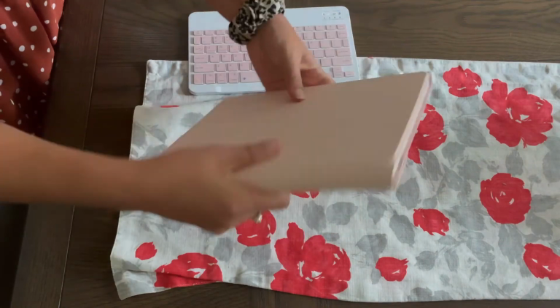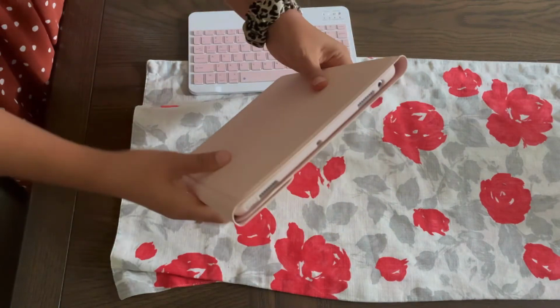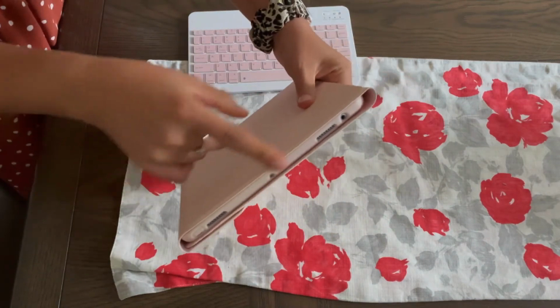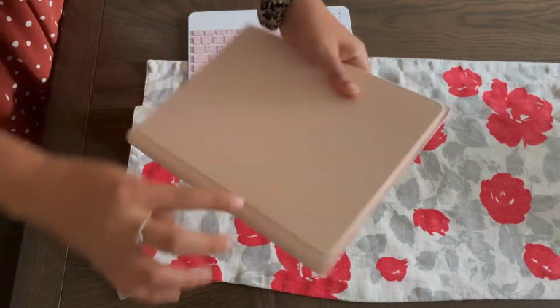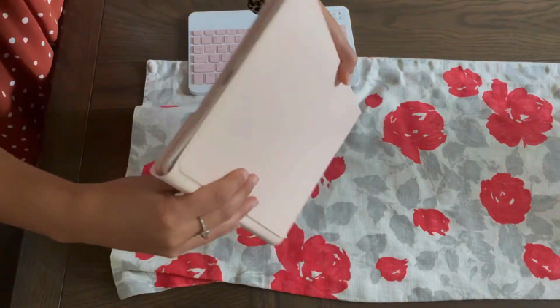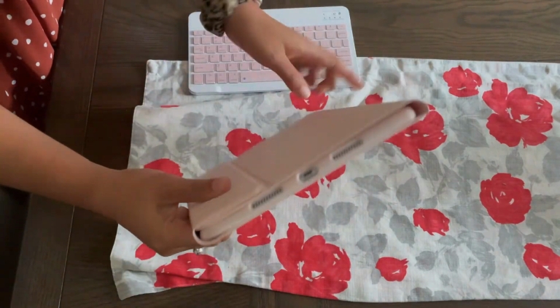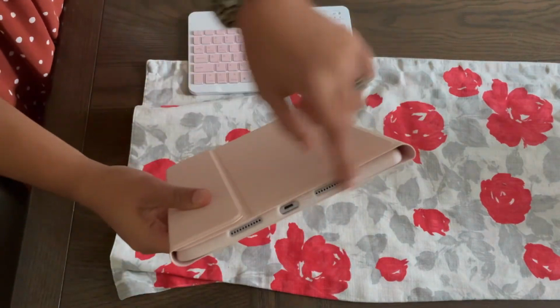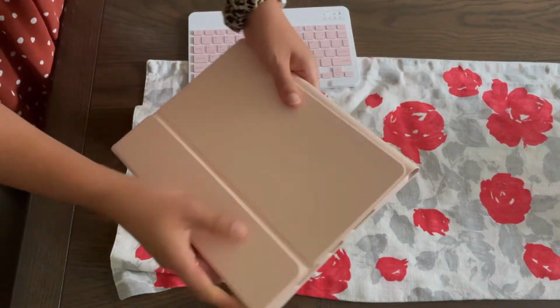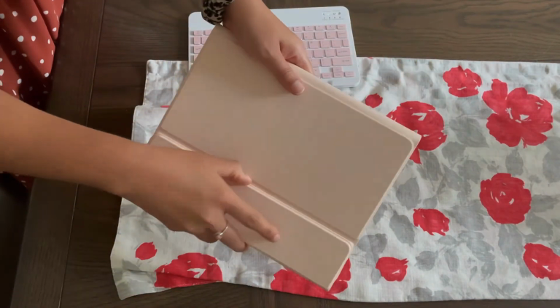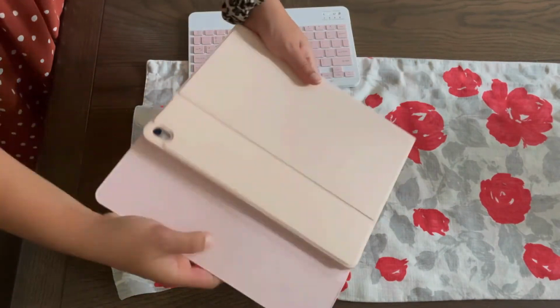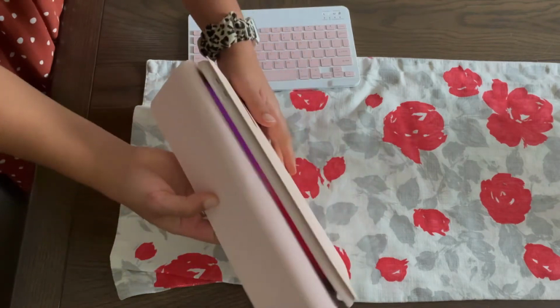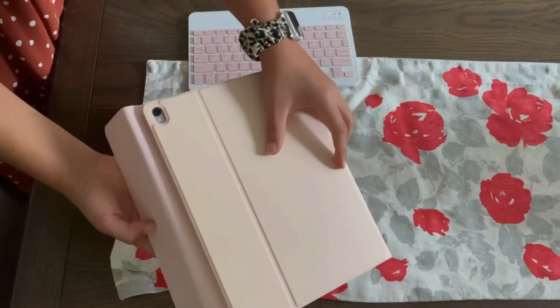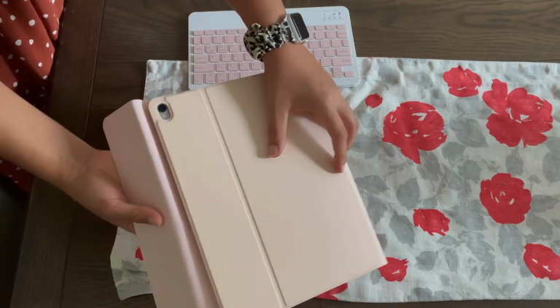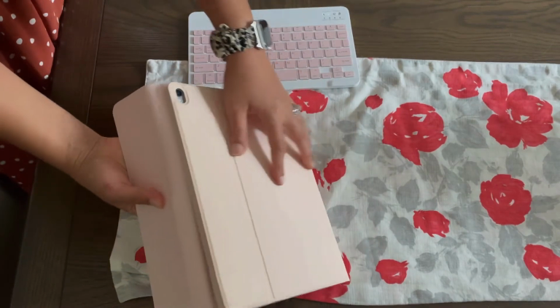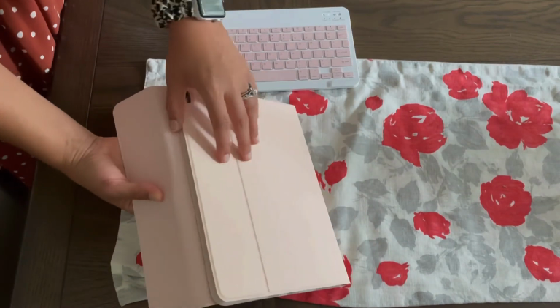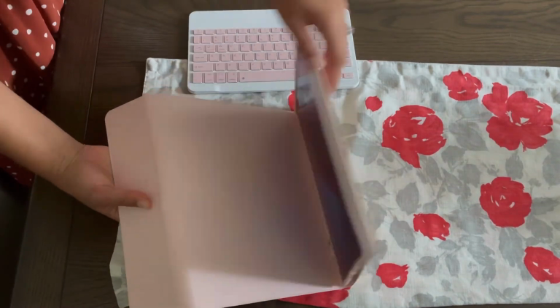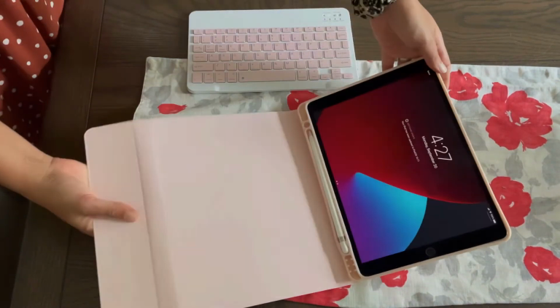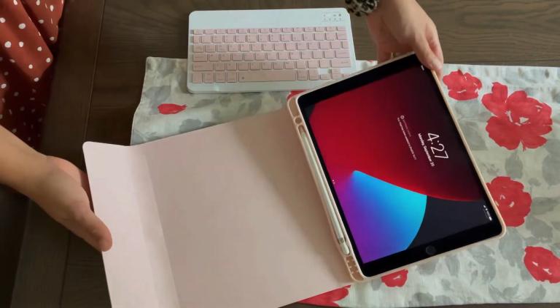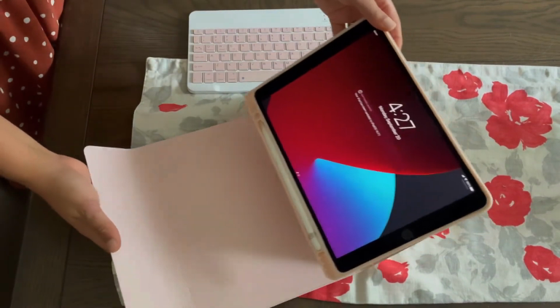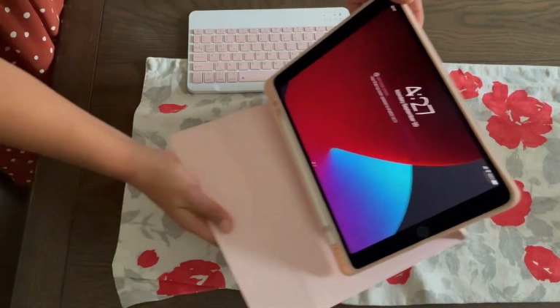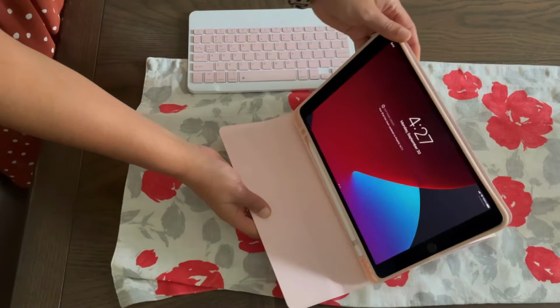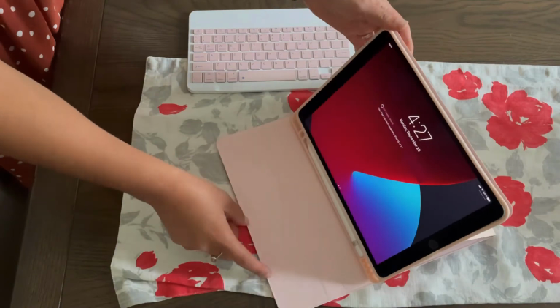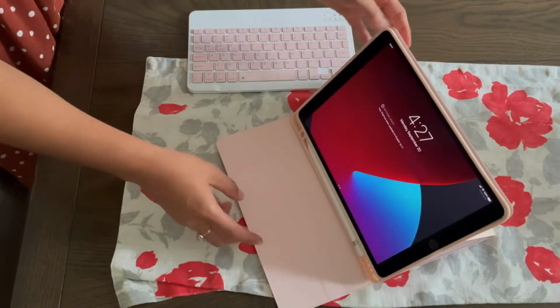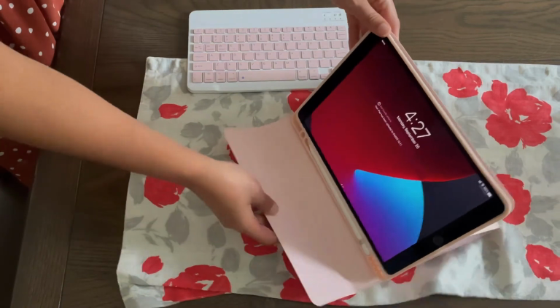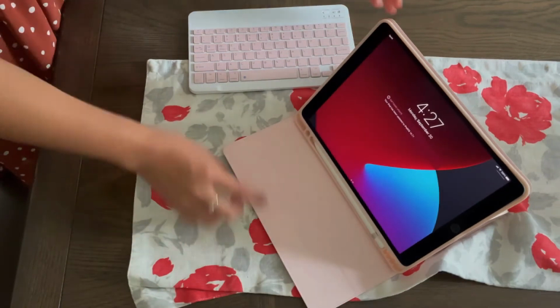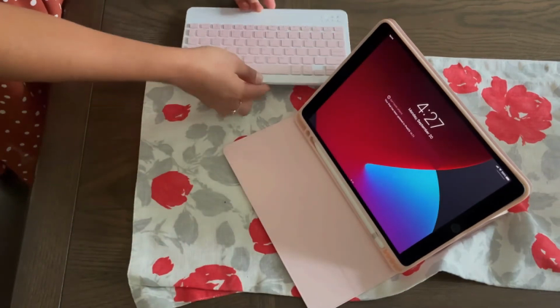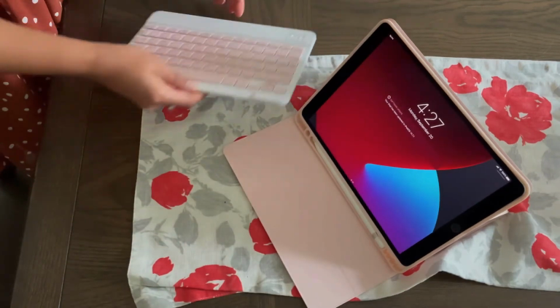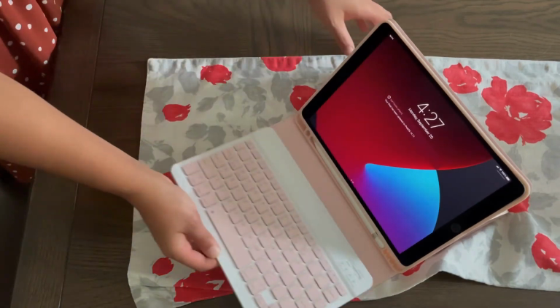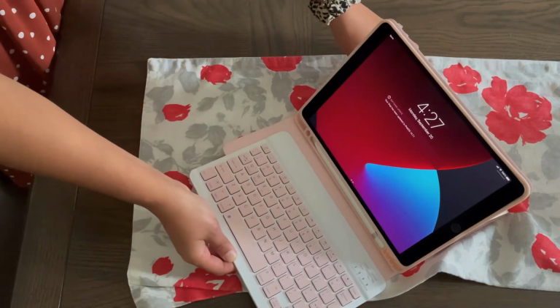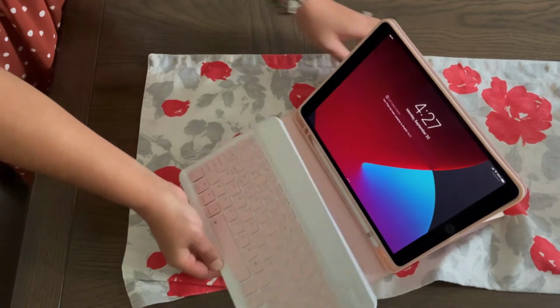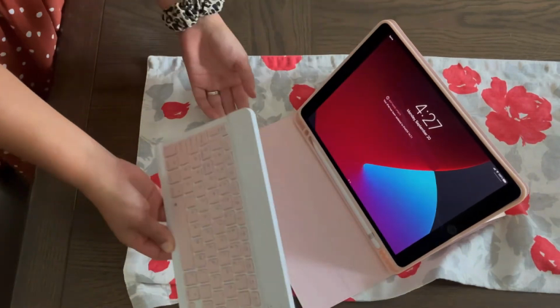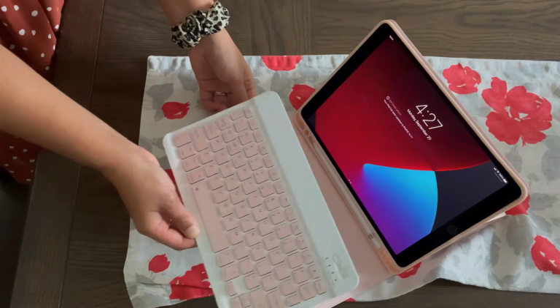You're still going to have all the spots that you need to either charge it or utilize the speakers or microphone. And if you want, you can use your iPad holder just like this — you can even get your case to help prop up your iPad in case you want to watch a movie.